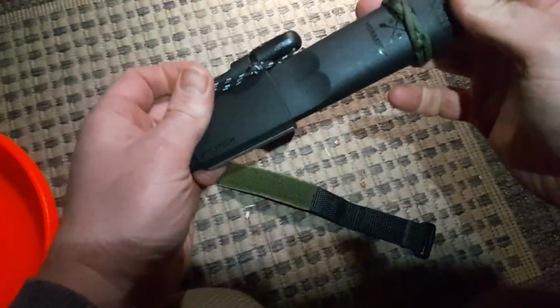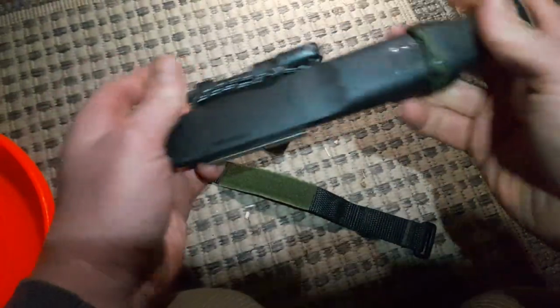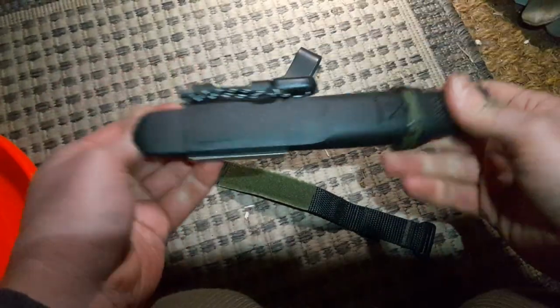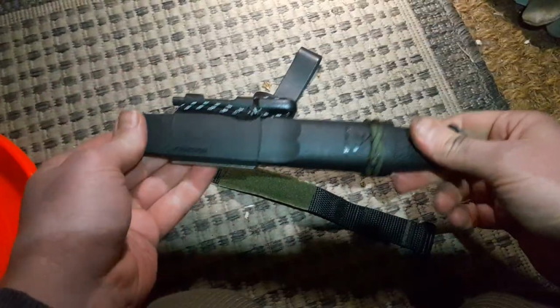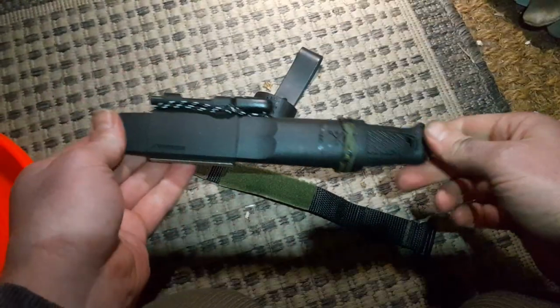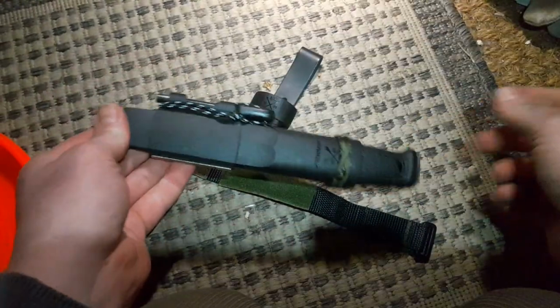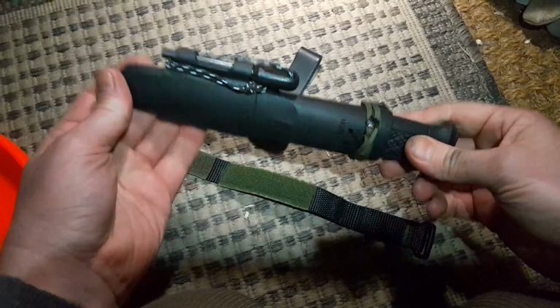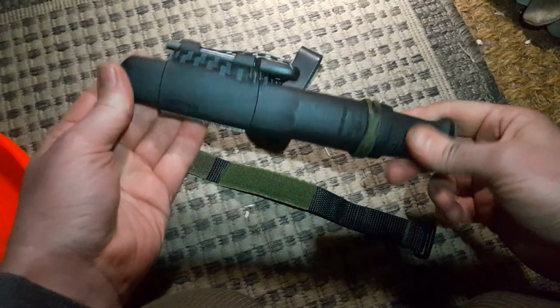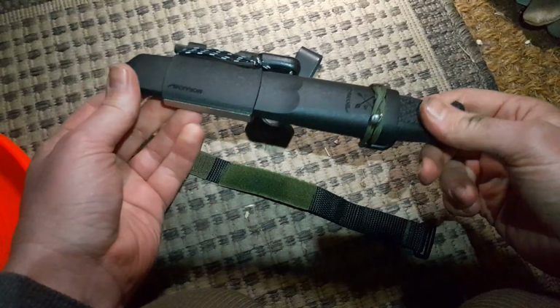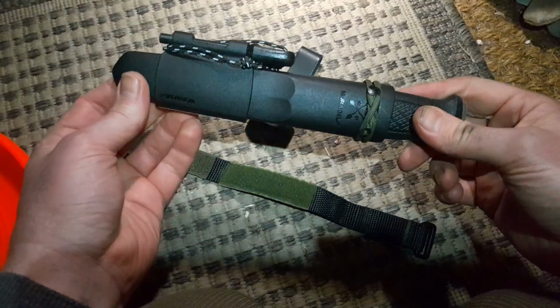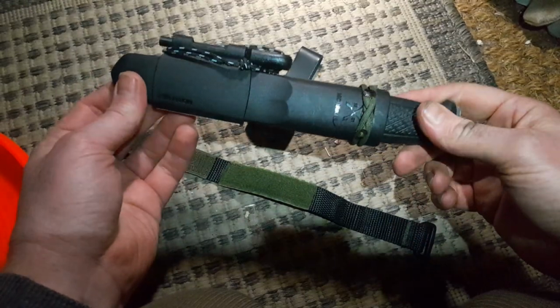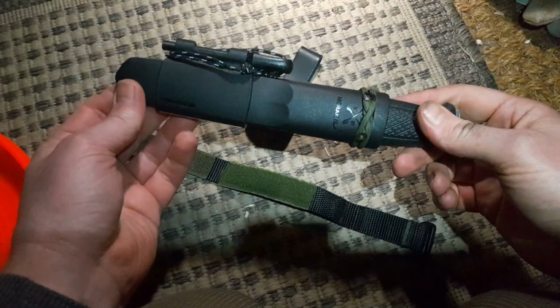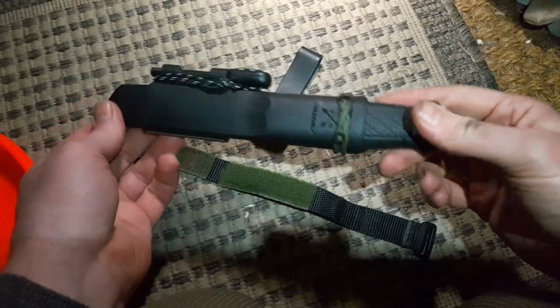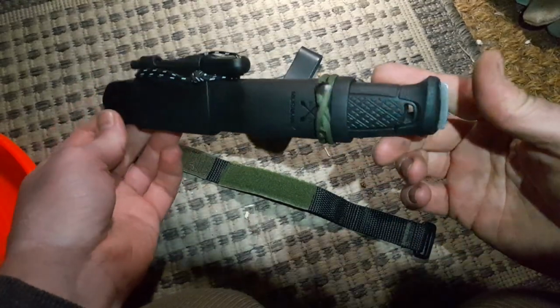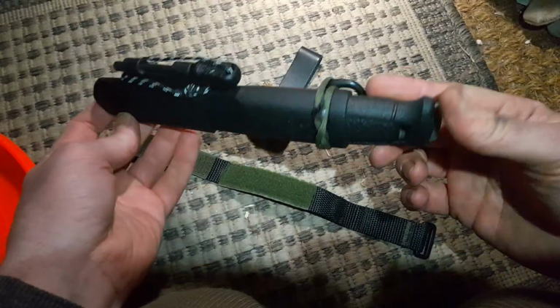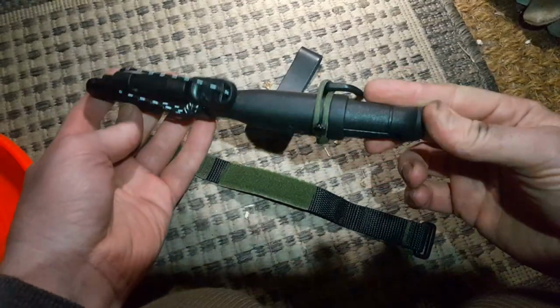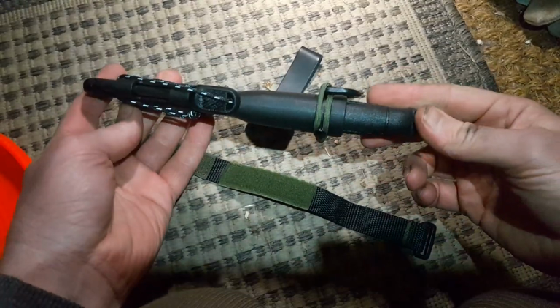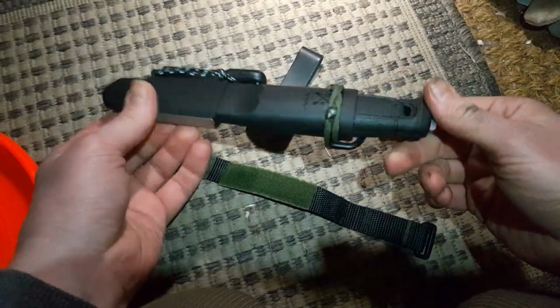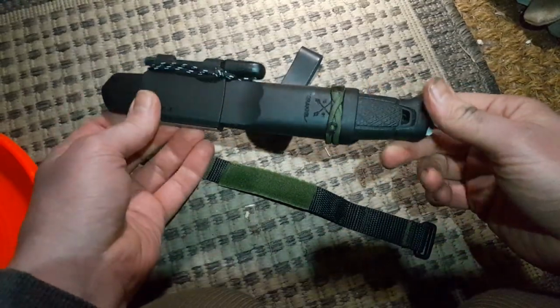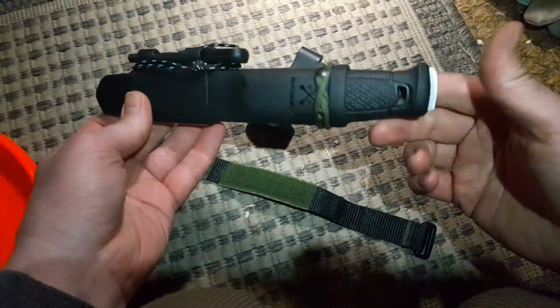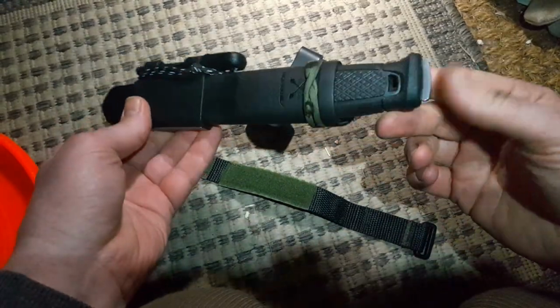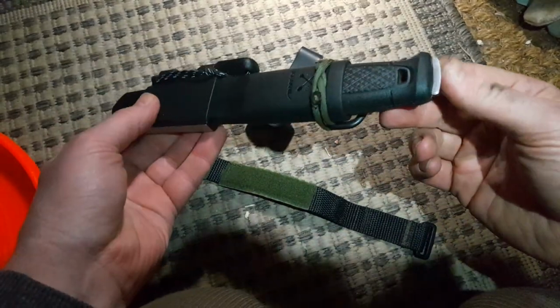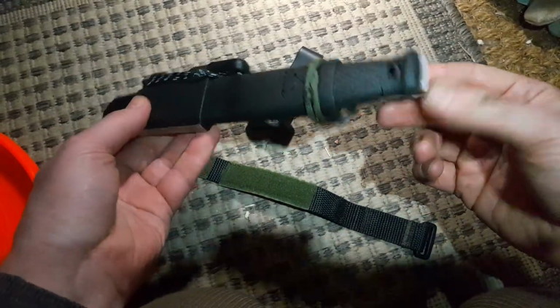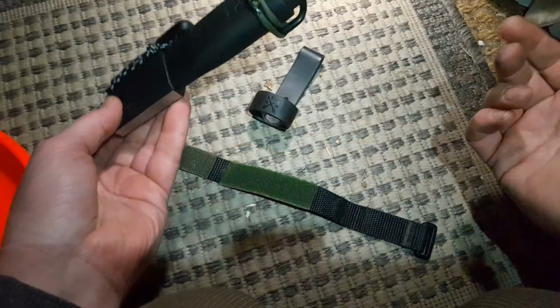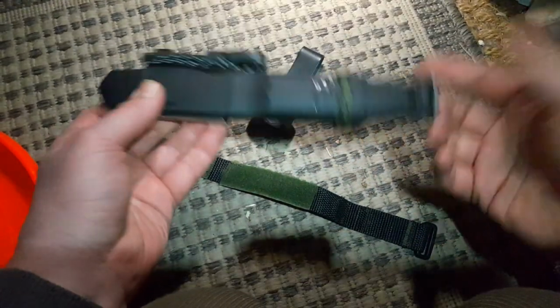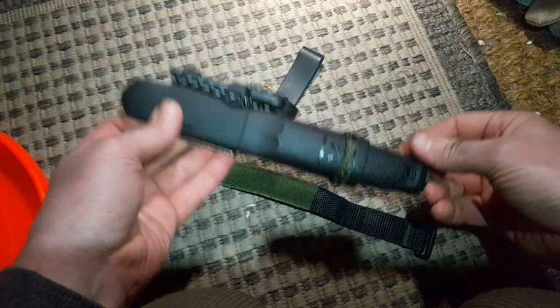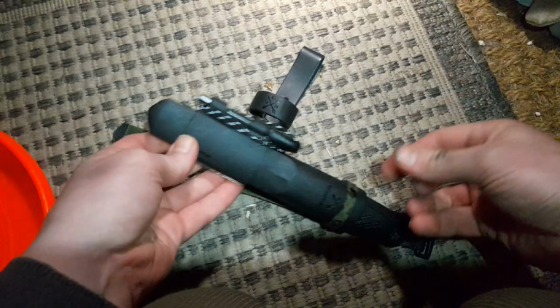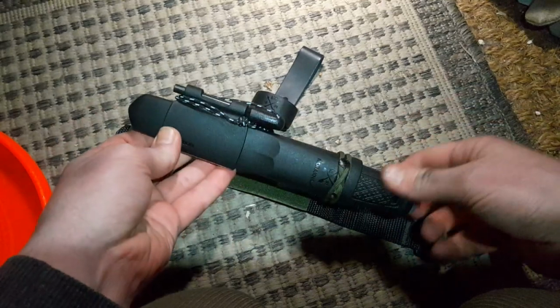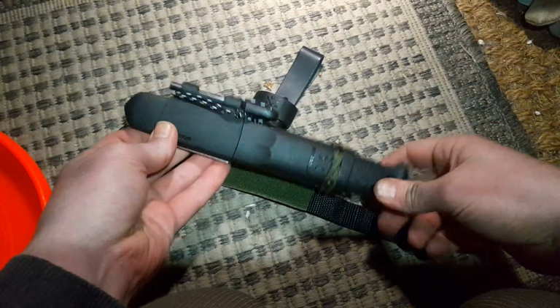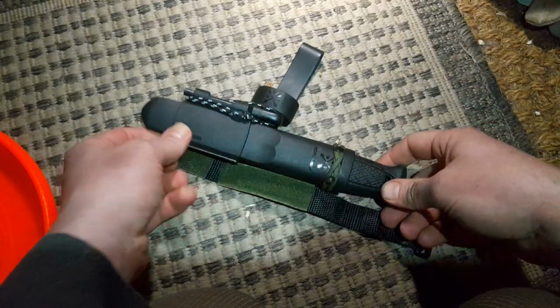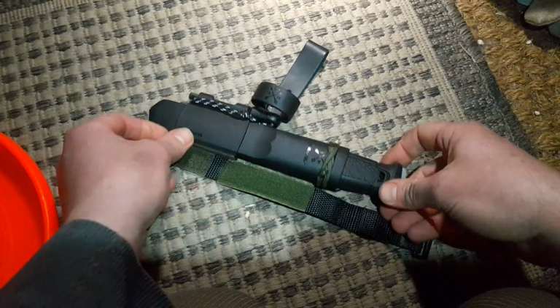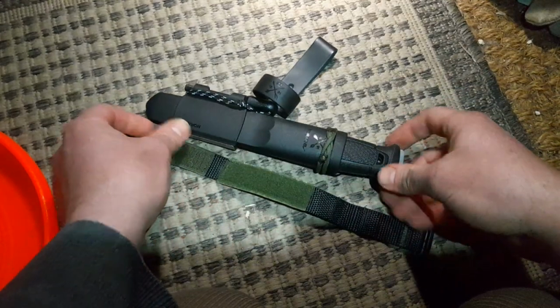Let's see how this knife is. It's nice because it's second-hand, it's a Mora, it's full tang and stainless. So let's see how it goes.